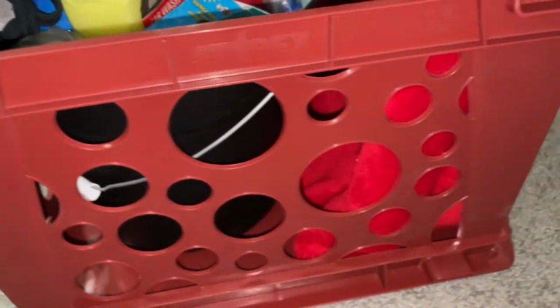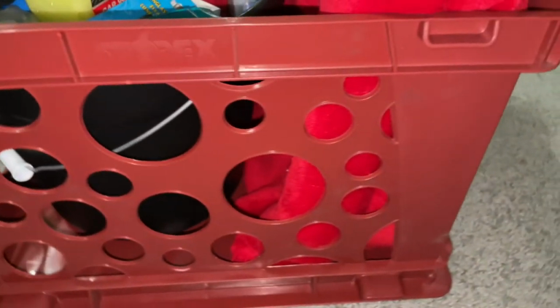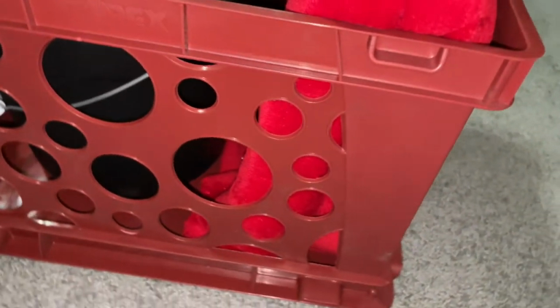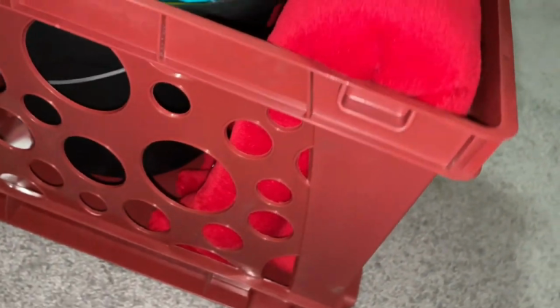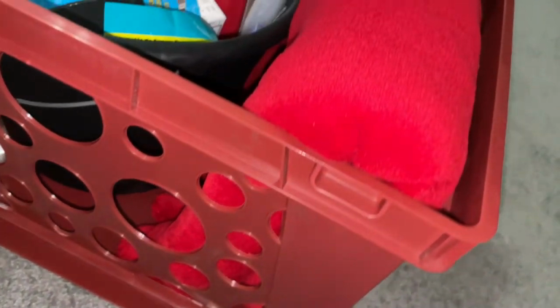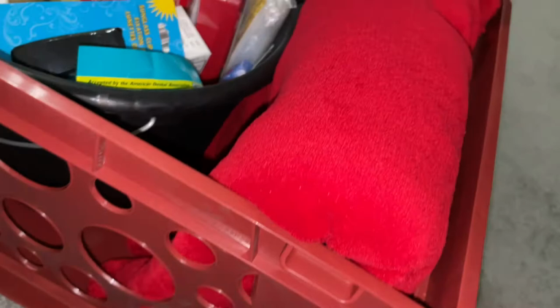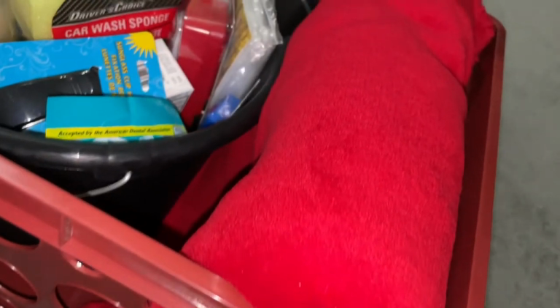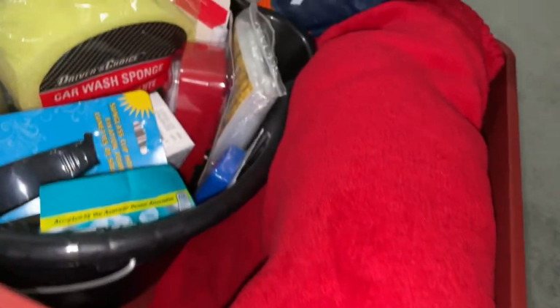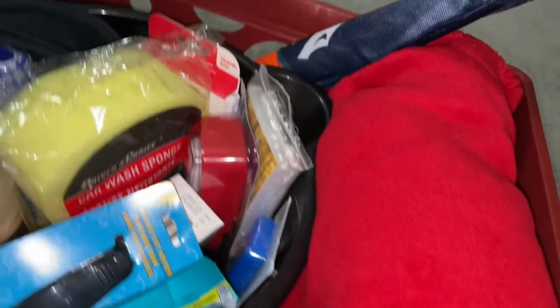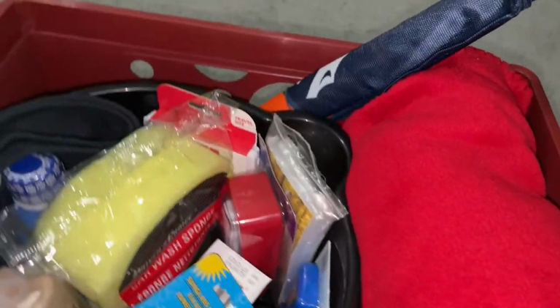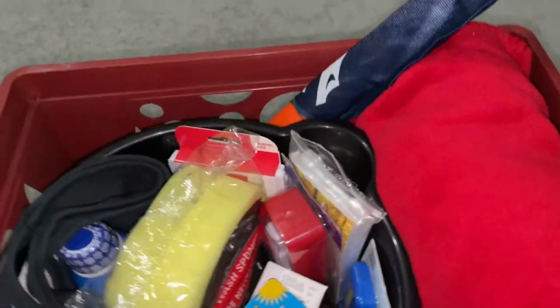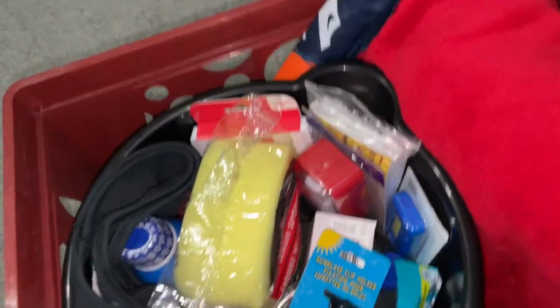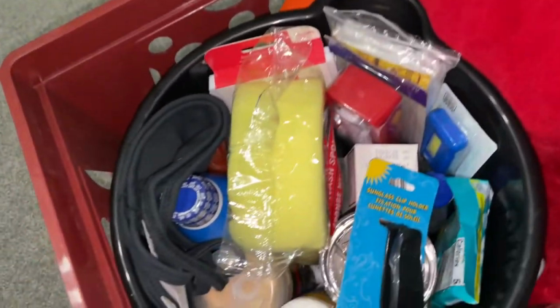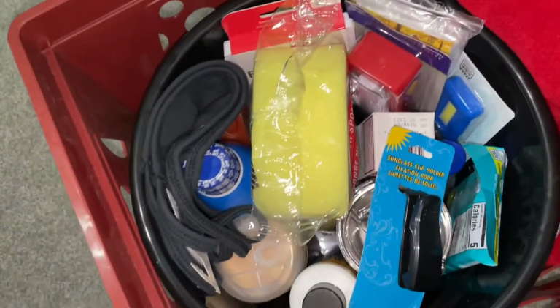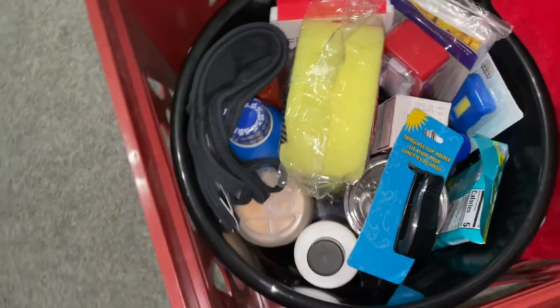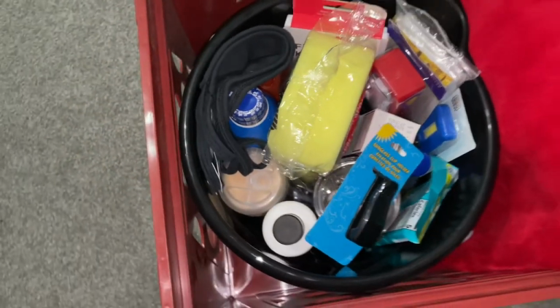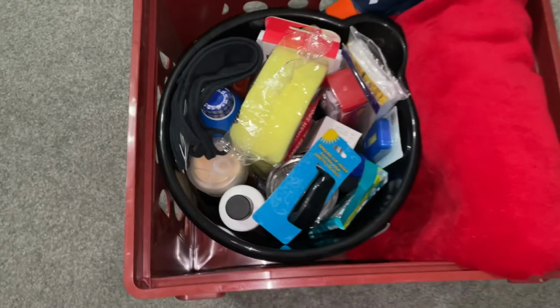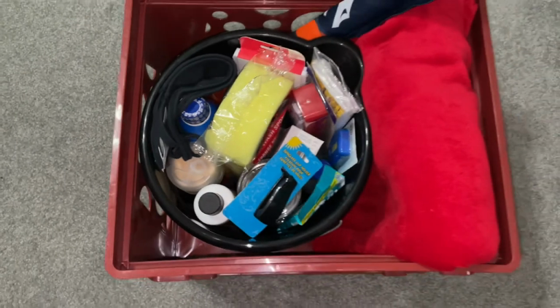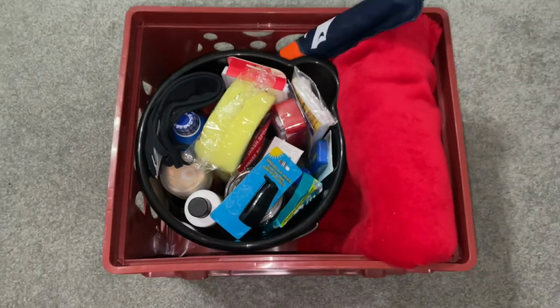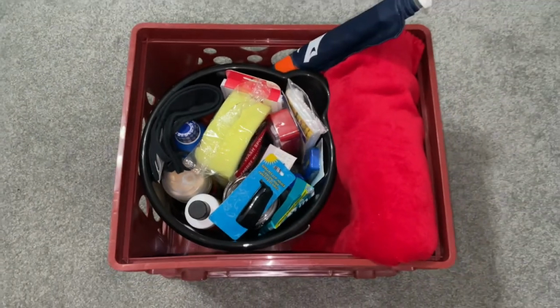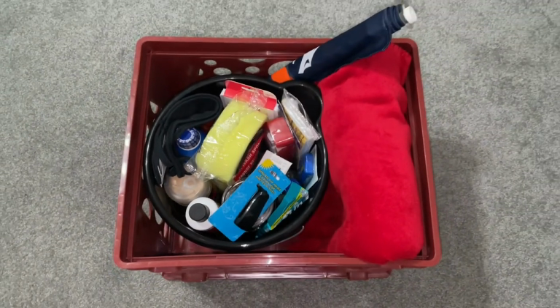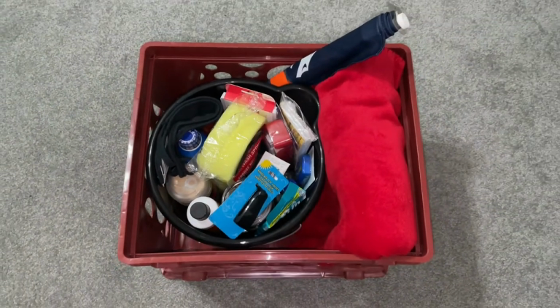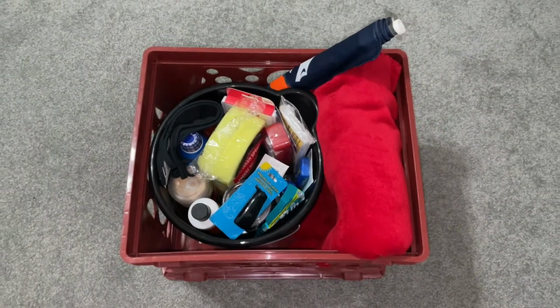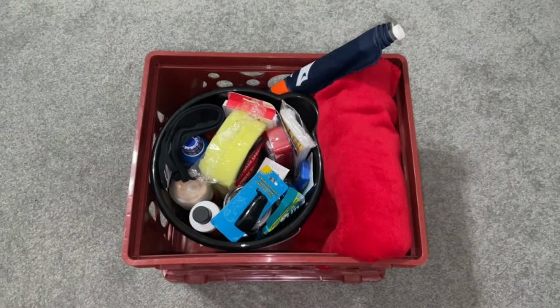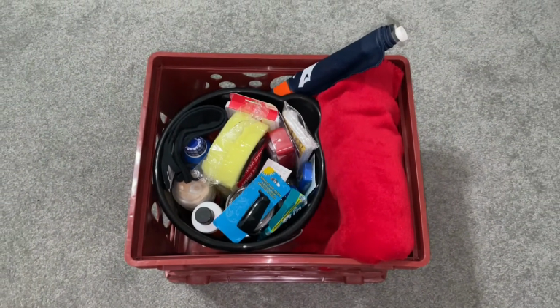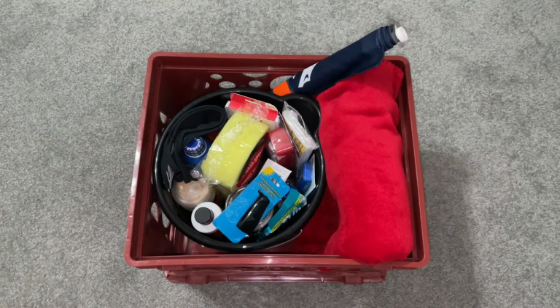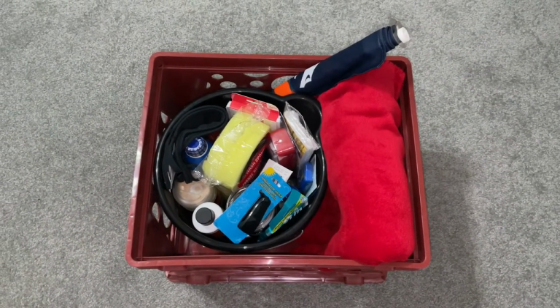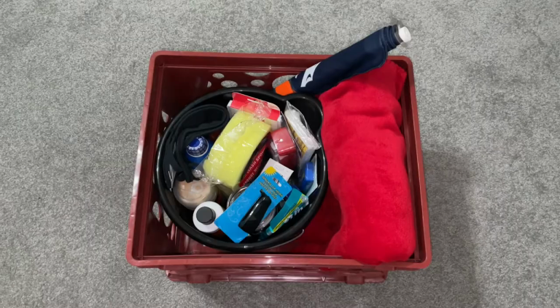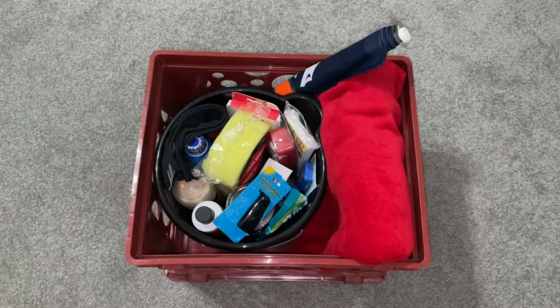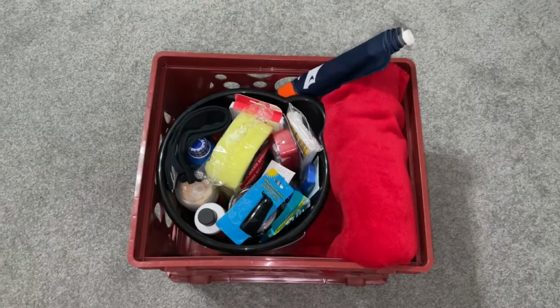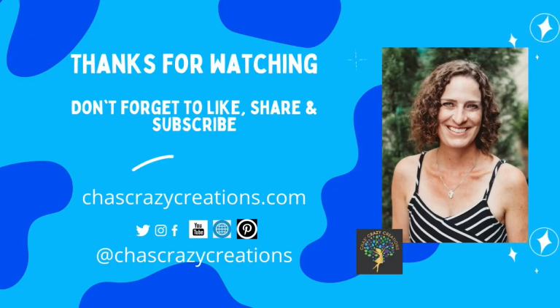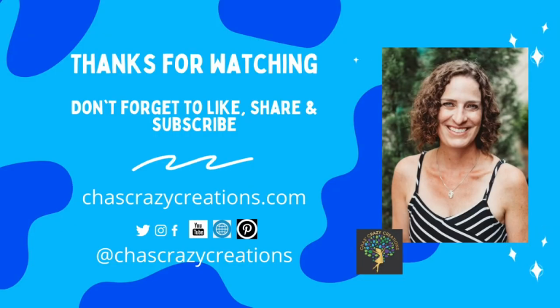I hope this inspires you to check out Dollar Tree. I'd love it if you subscribe to my YouTube channel and my blog at chesscrazycreations.com. Thanks for watching, and I'll see you in my next video — don't forget to like, share, and subscribe.